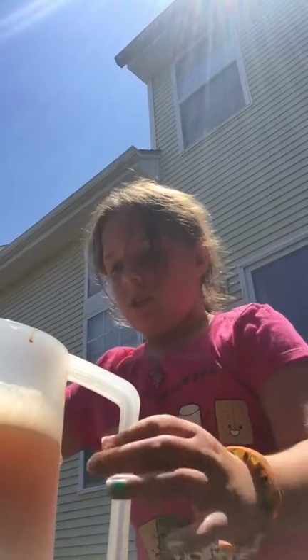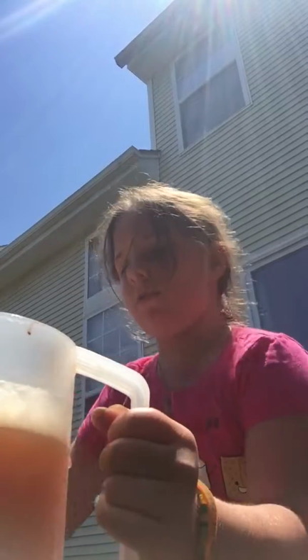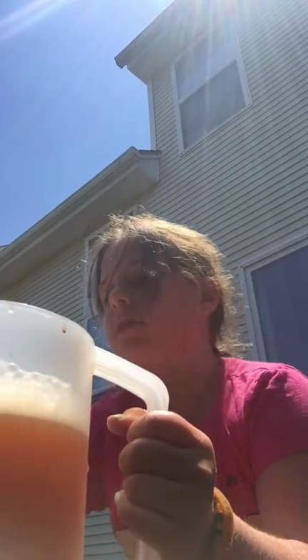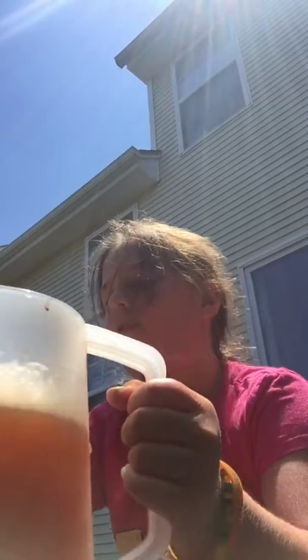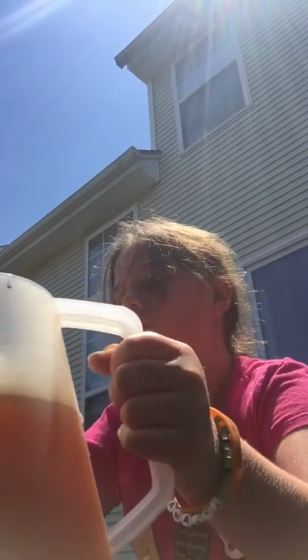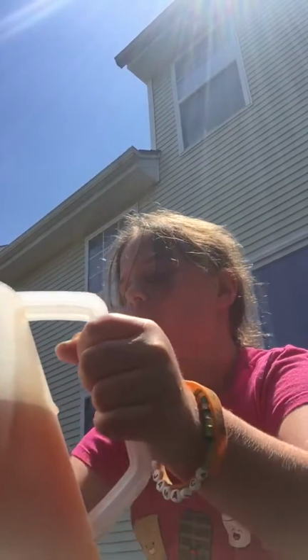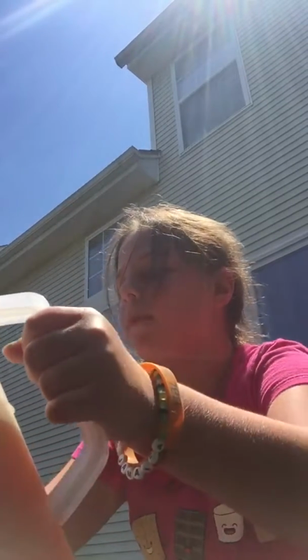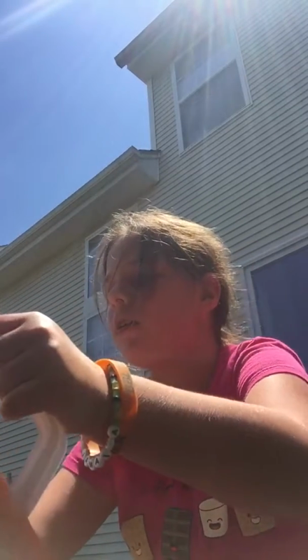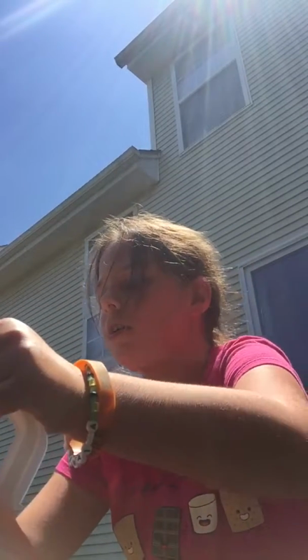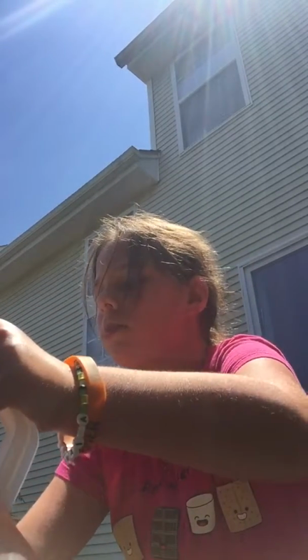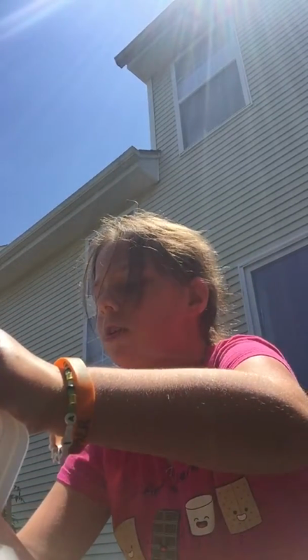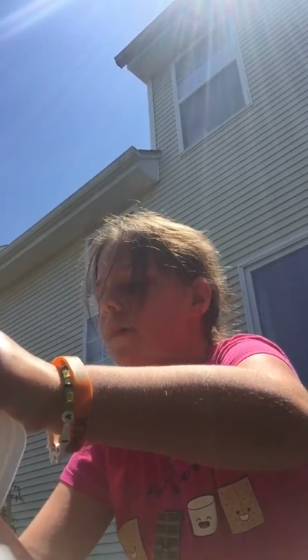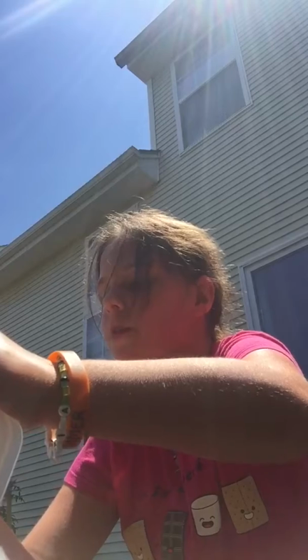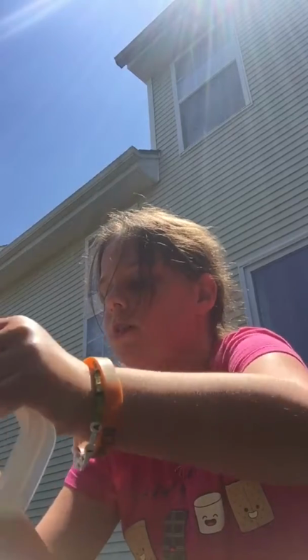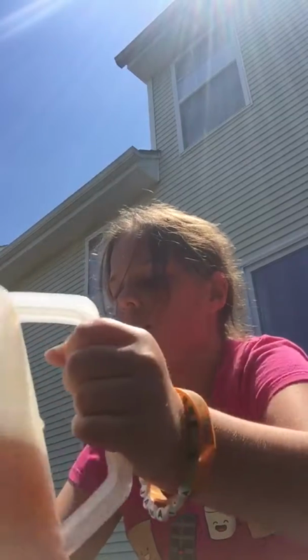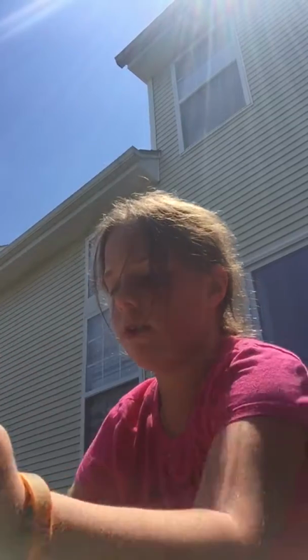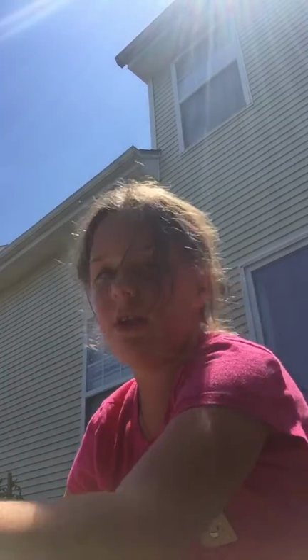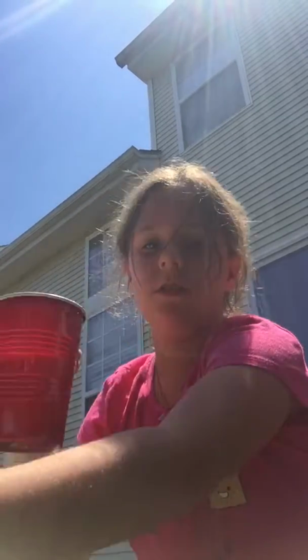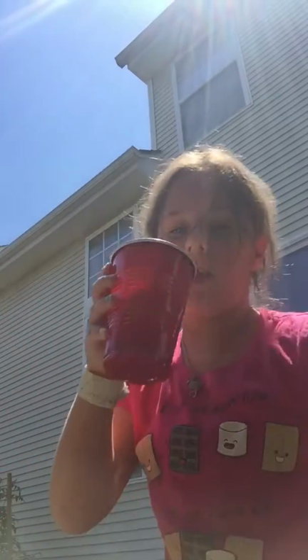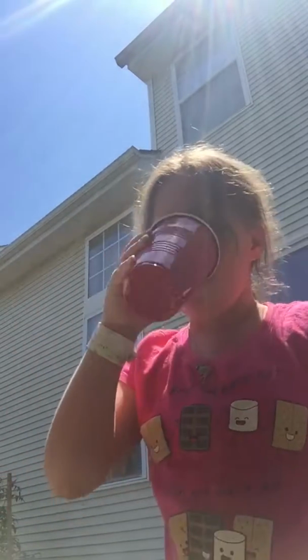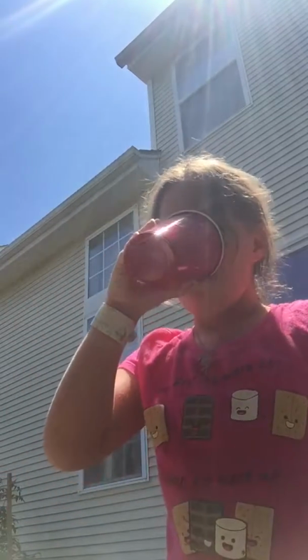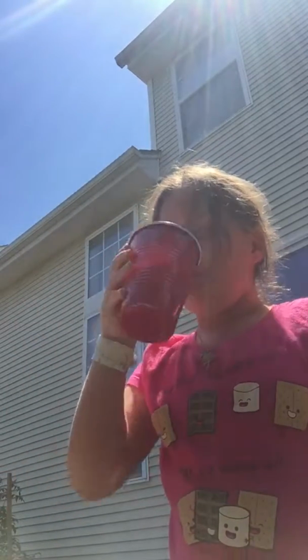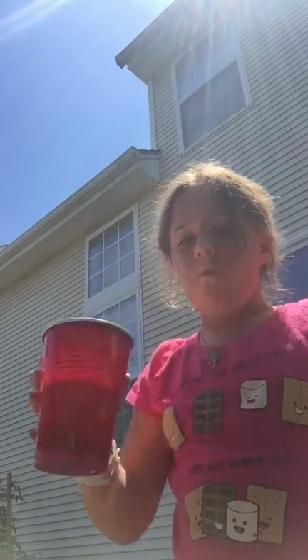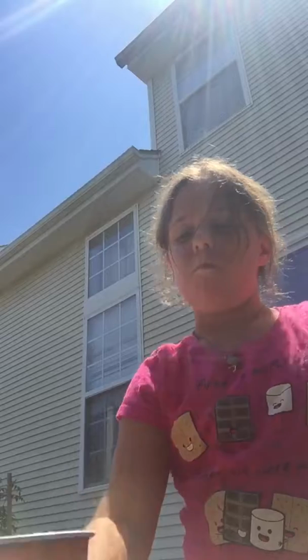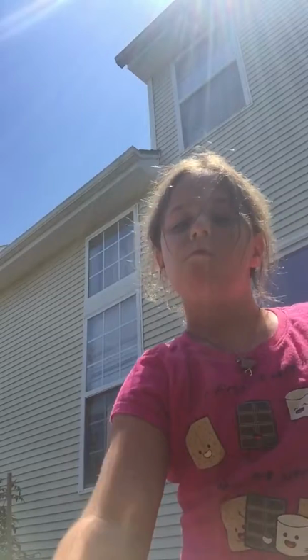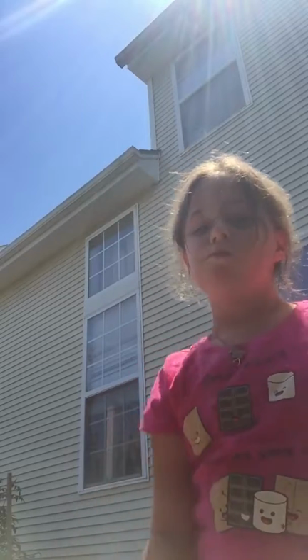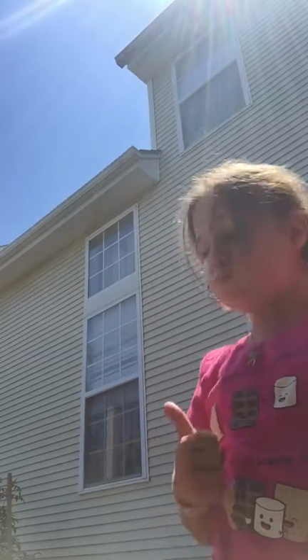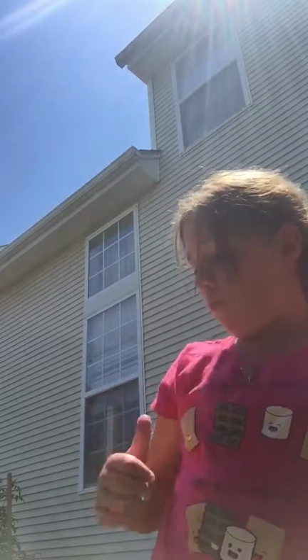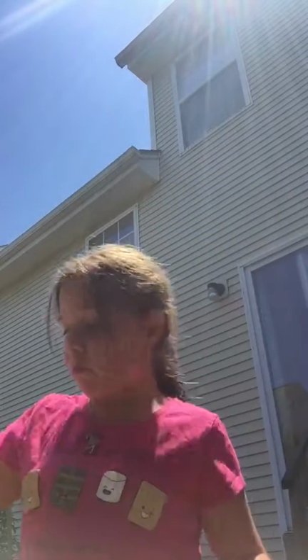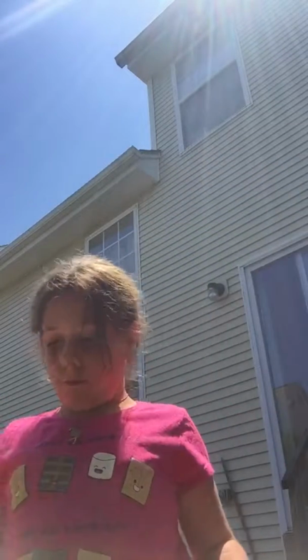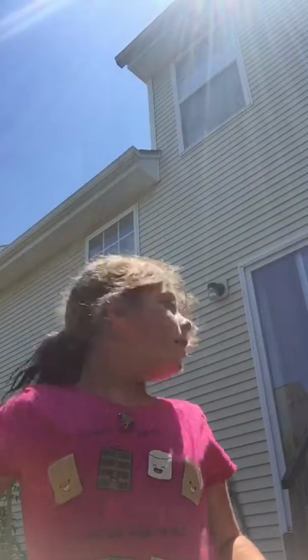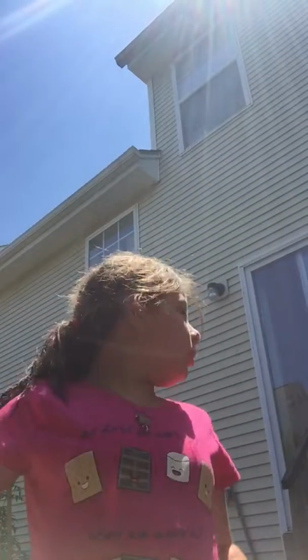Now I'm going to pour a little bit in the cup. Delicious.